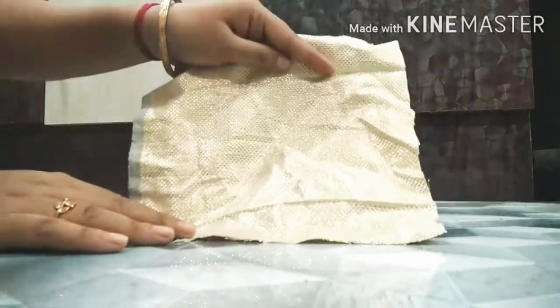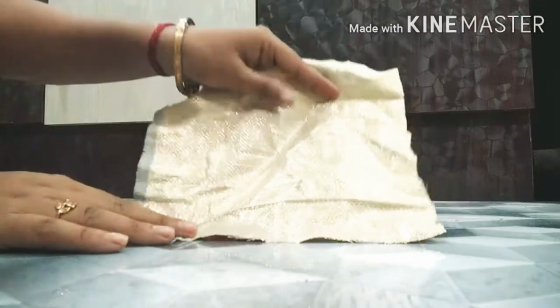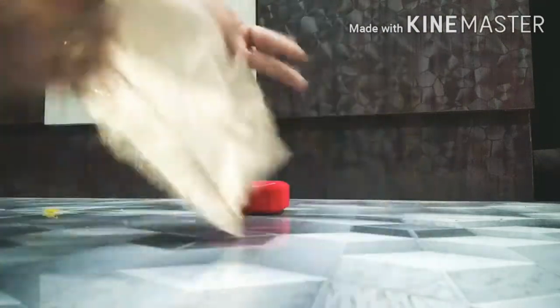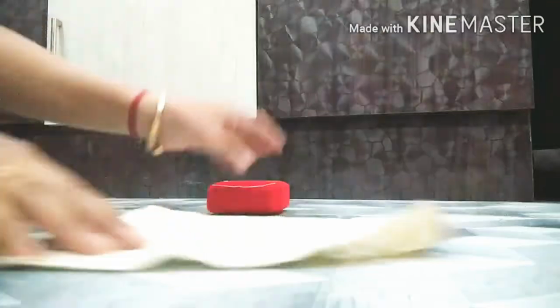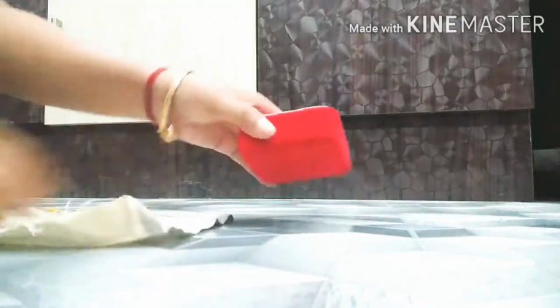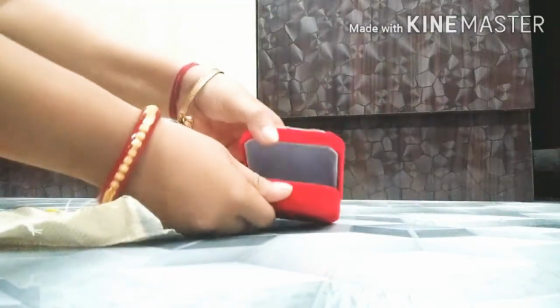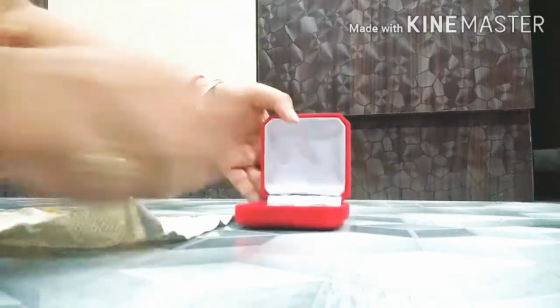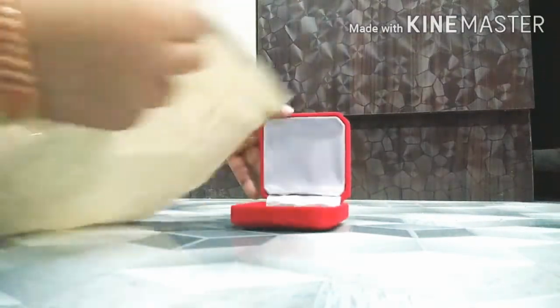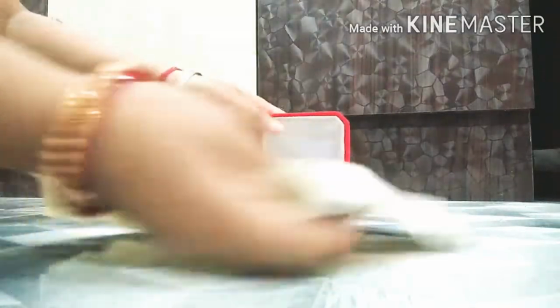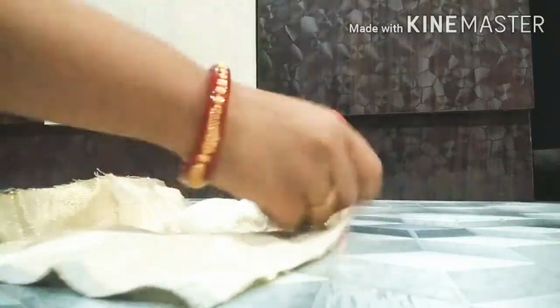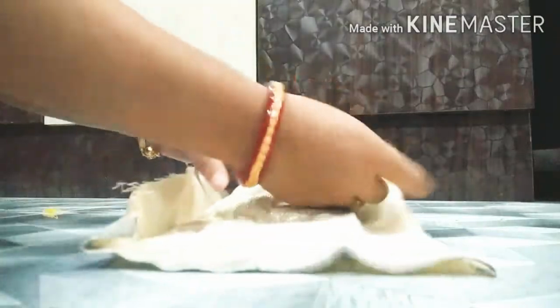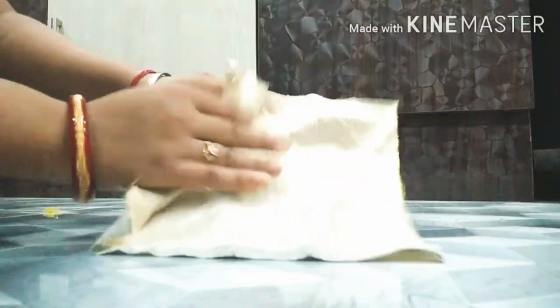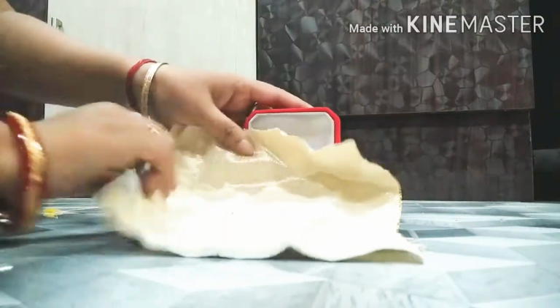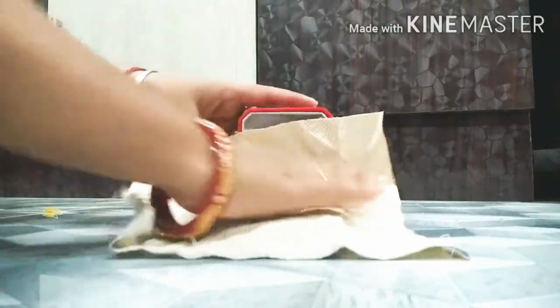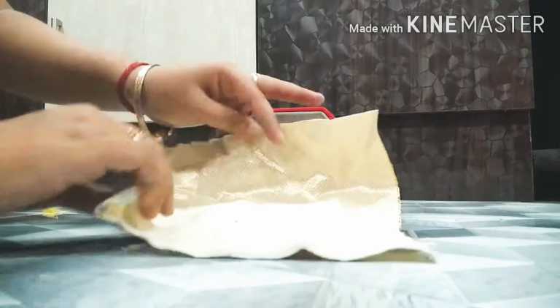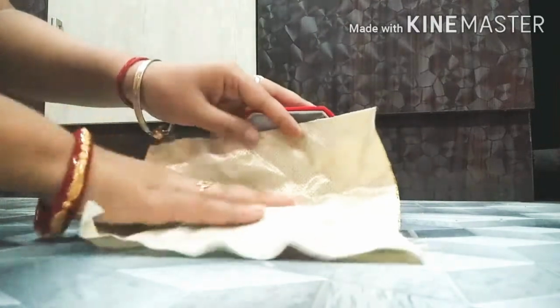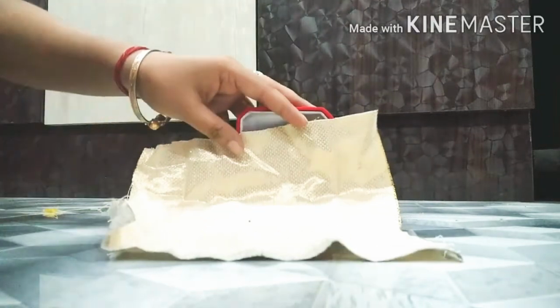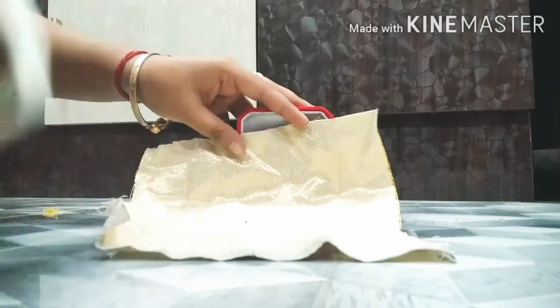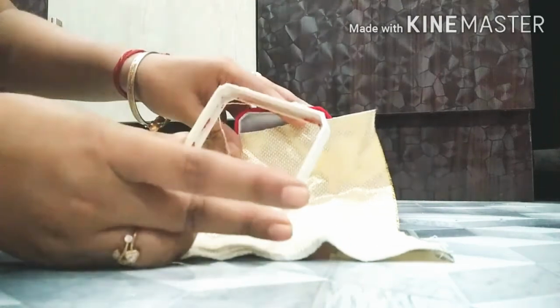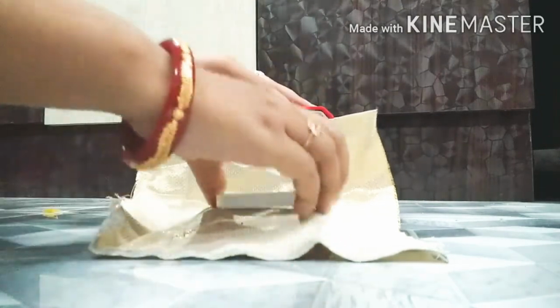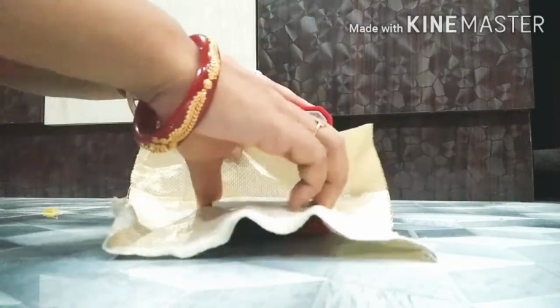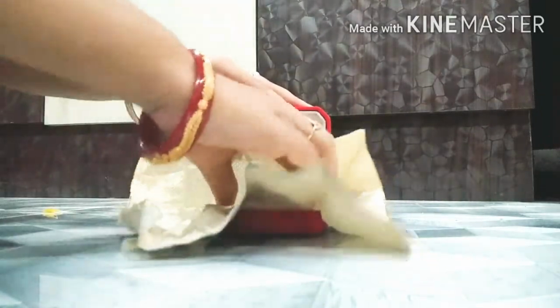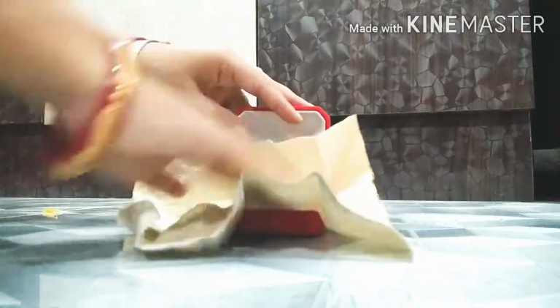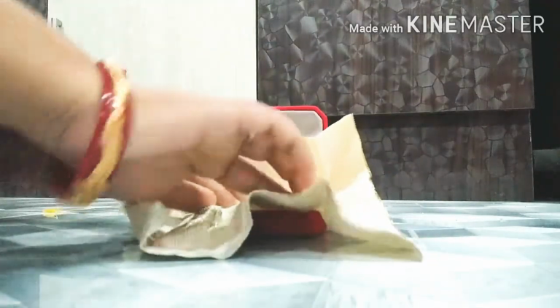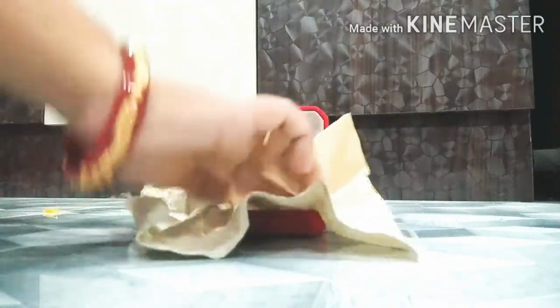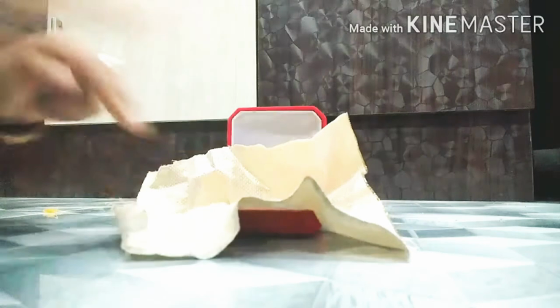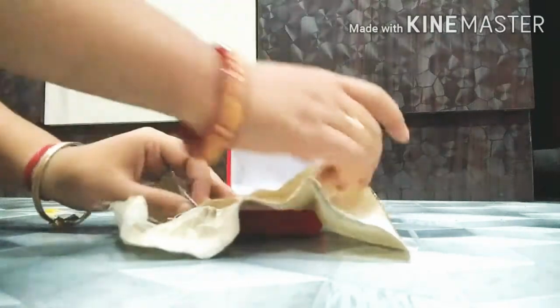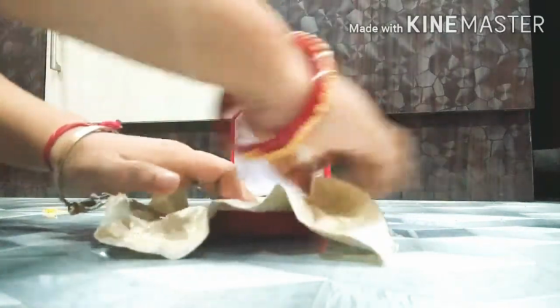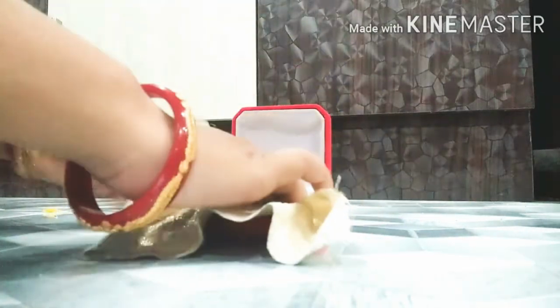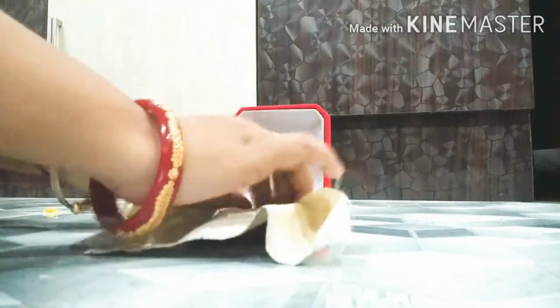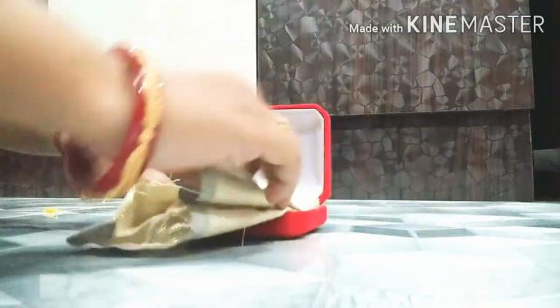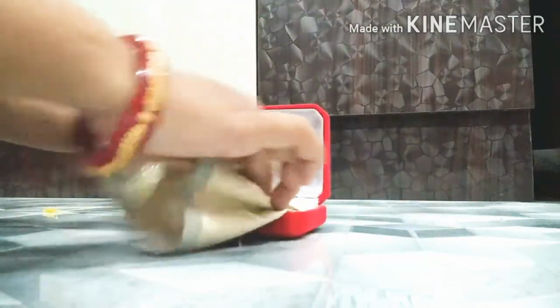Now take a piece of fancy cloth and place it as directed. Then put this part — the old part — of this jewelry box.